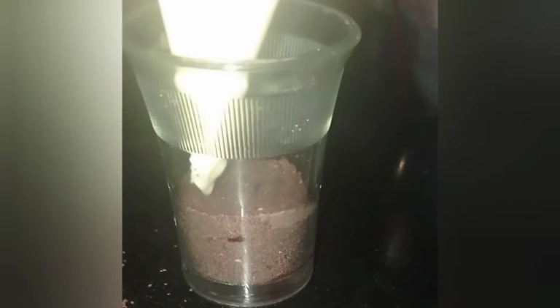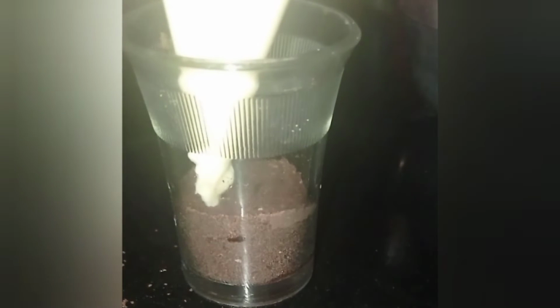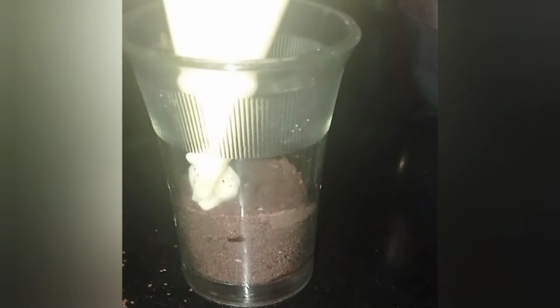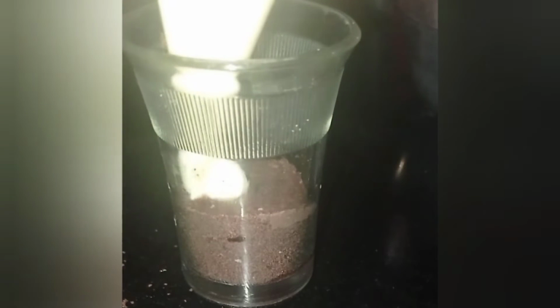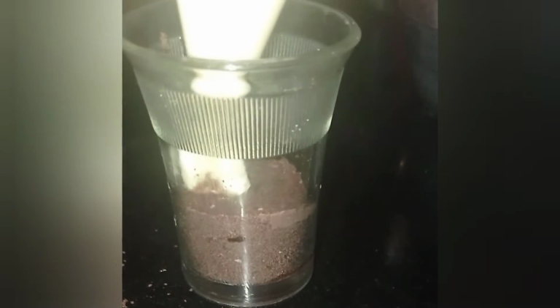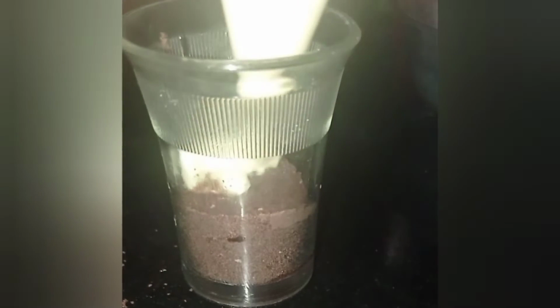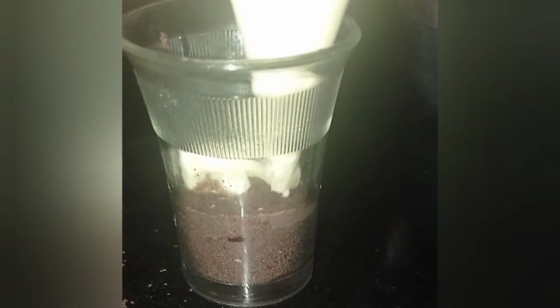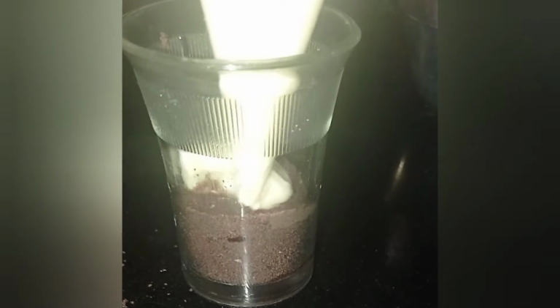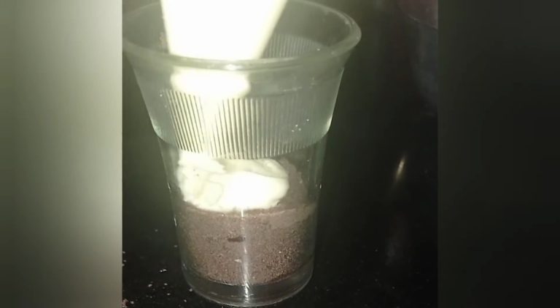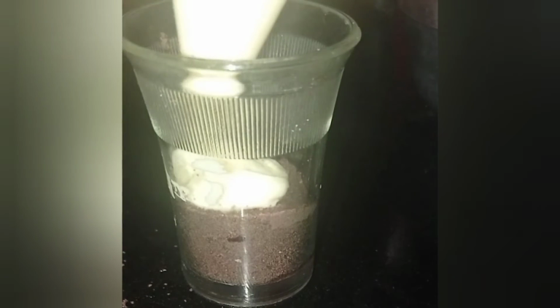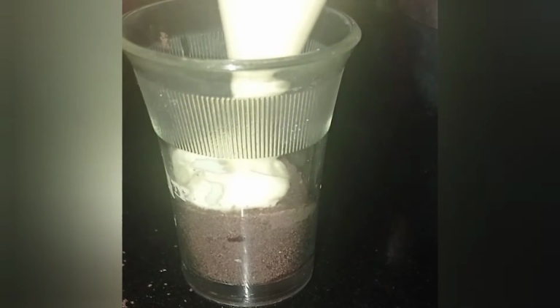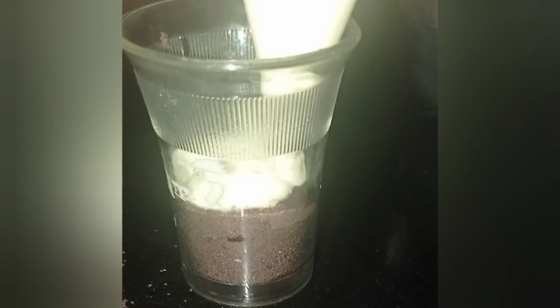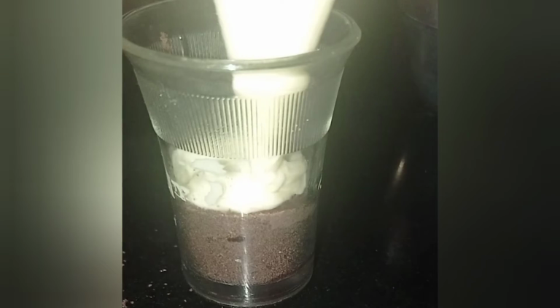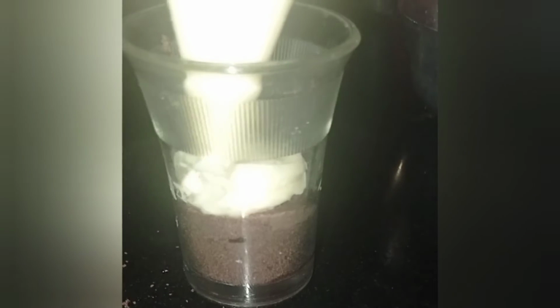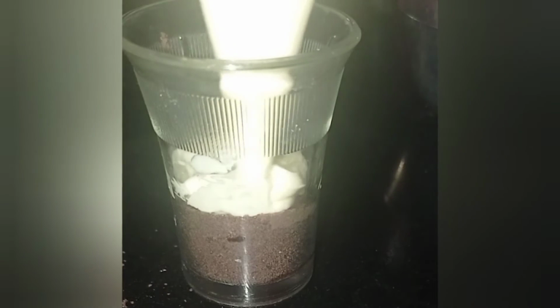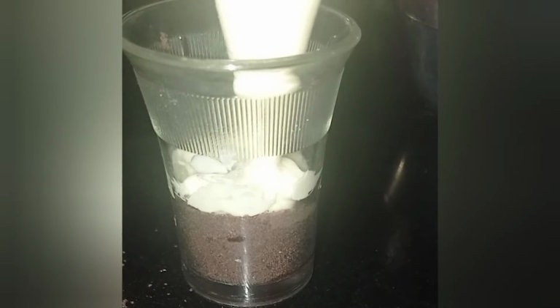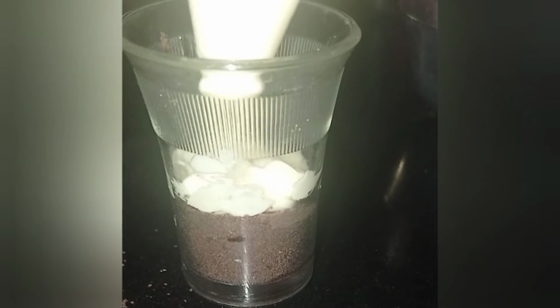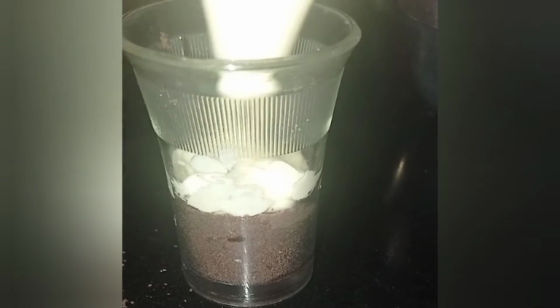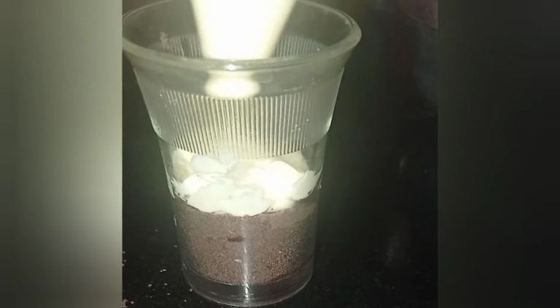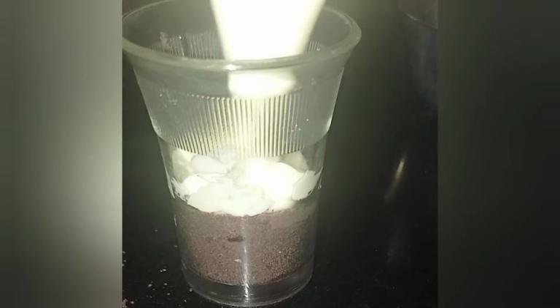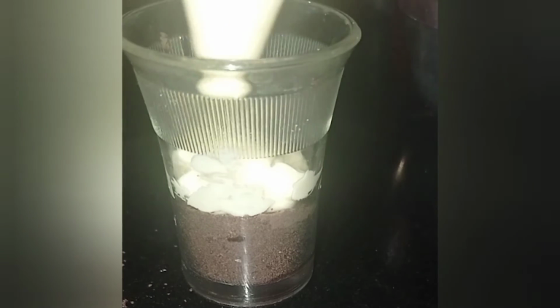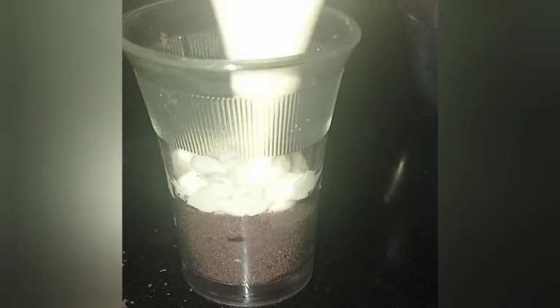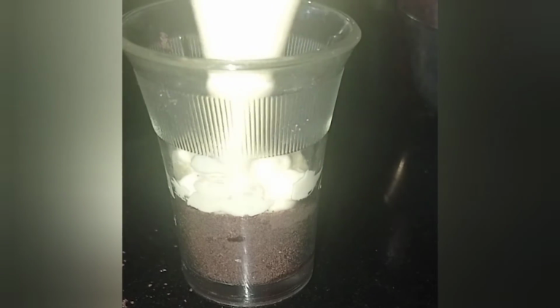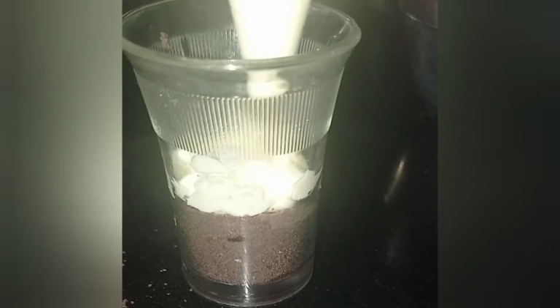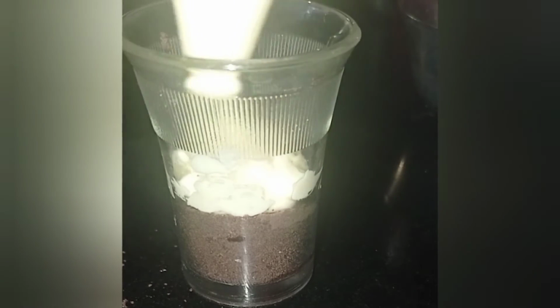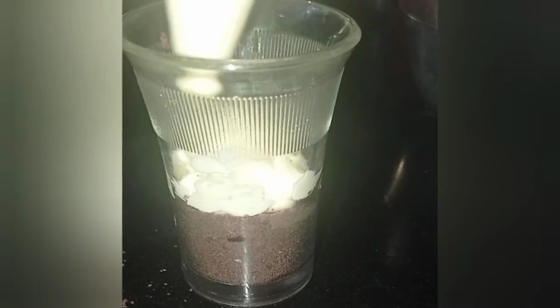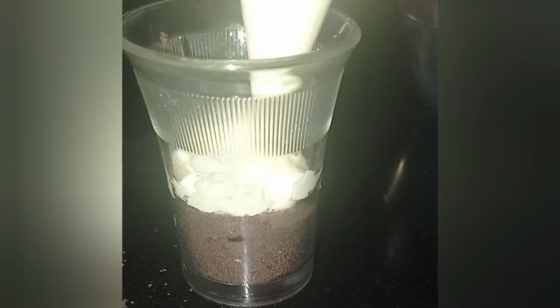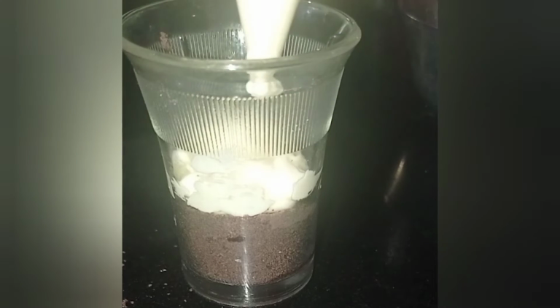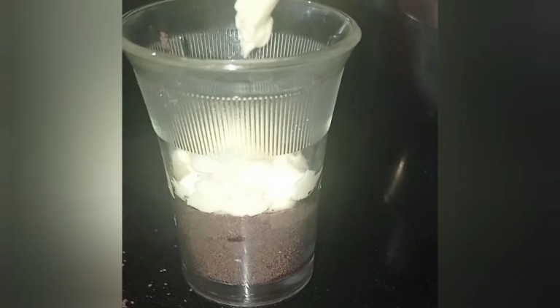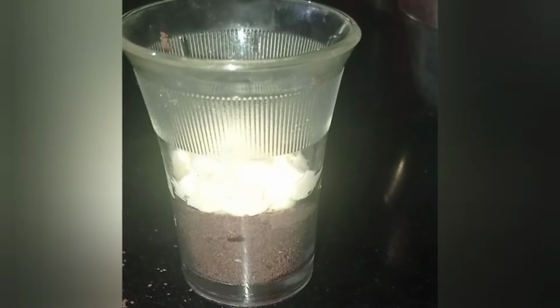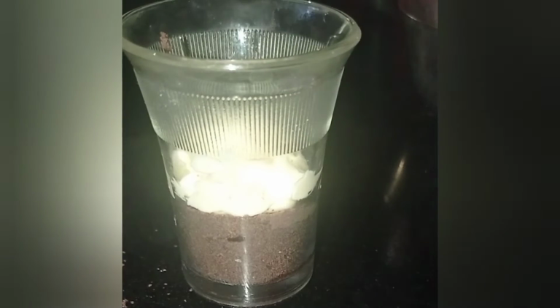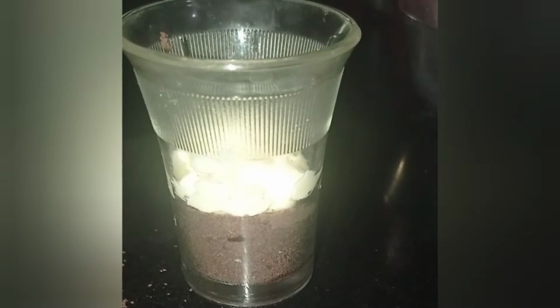Now we will add a layer of cream cheese over it. I have taken 100 grams of cream cheese and I have added 1 and a half tablespoon of sugar in it to sweeten it a little bit.